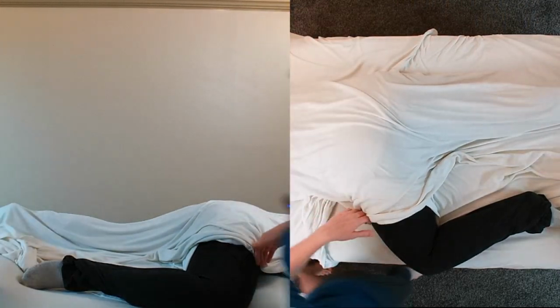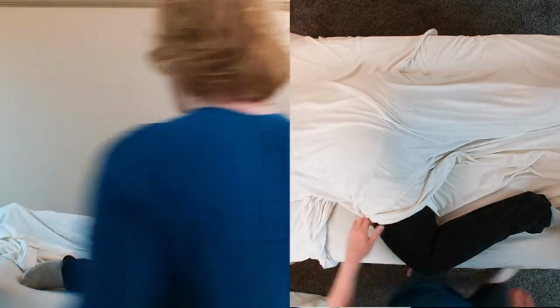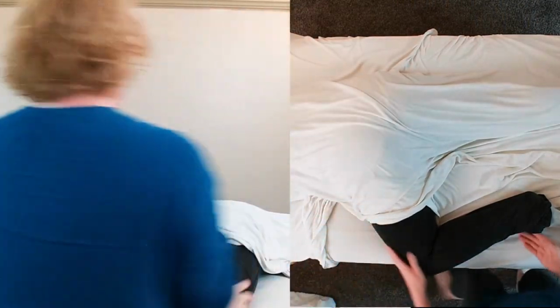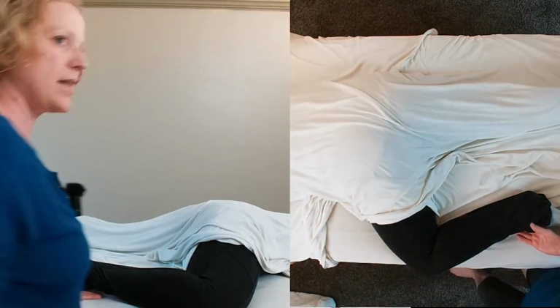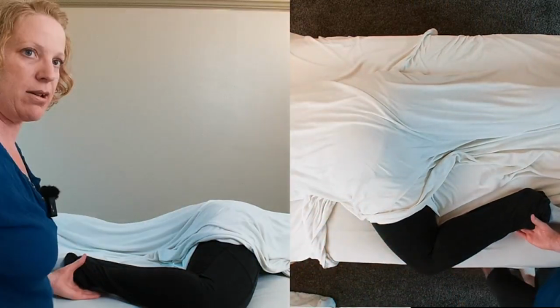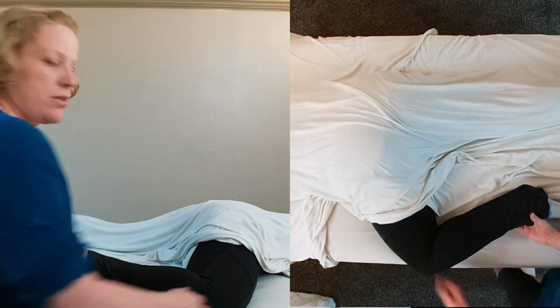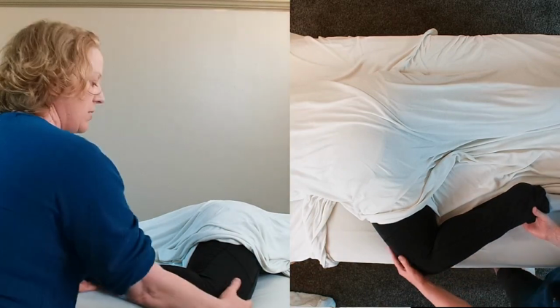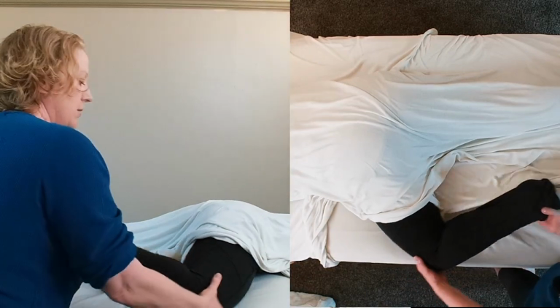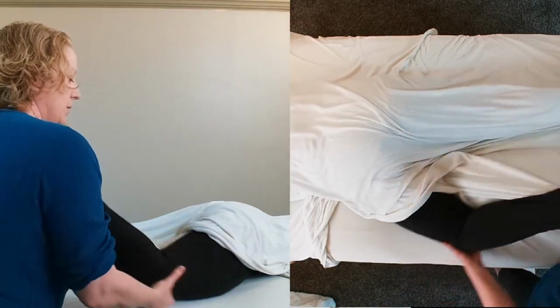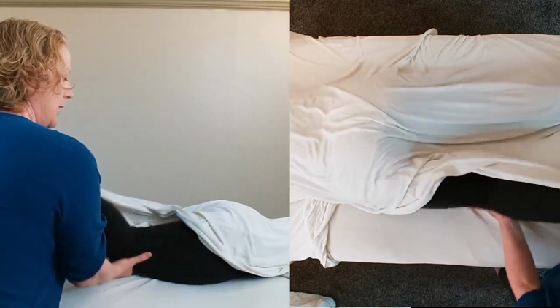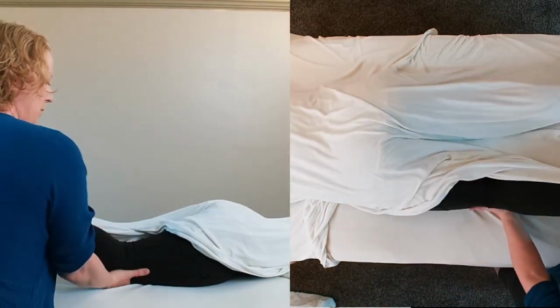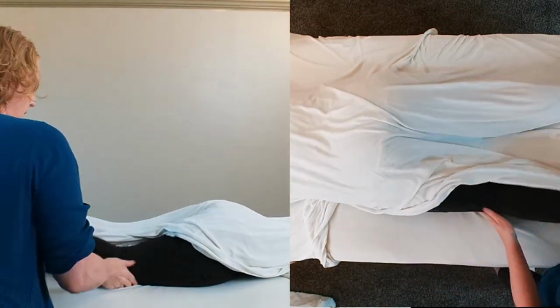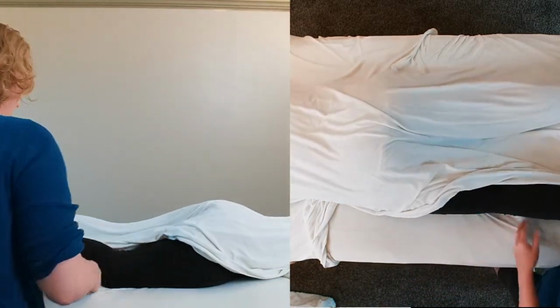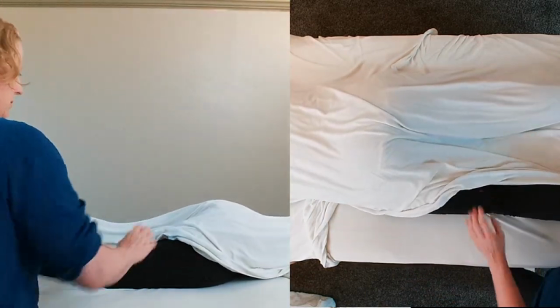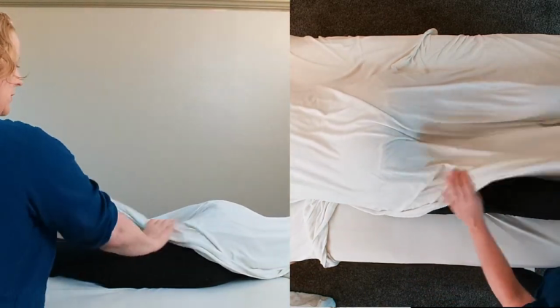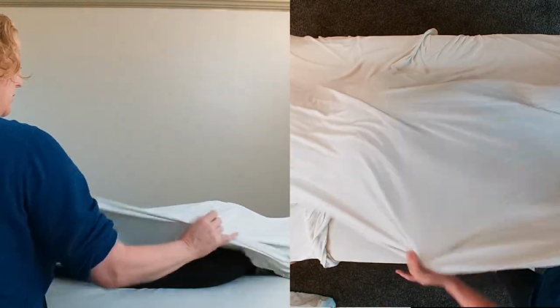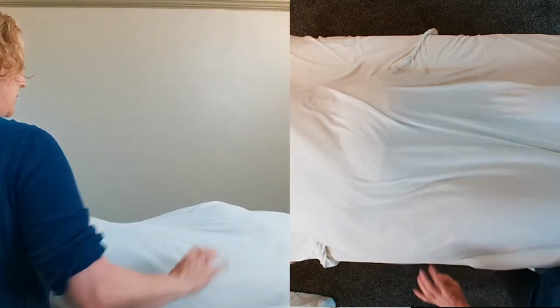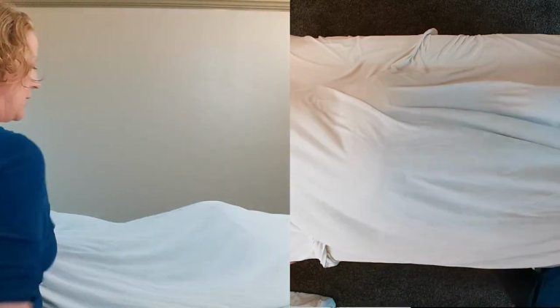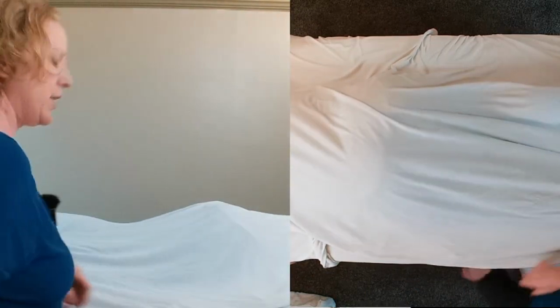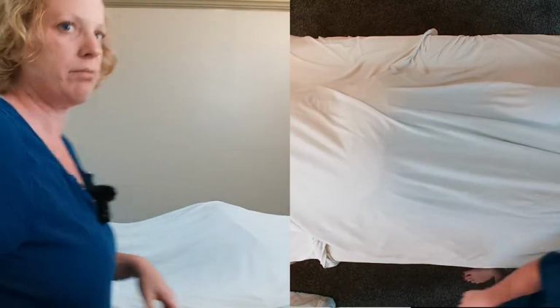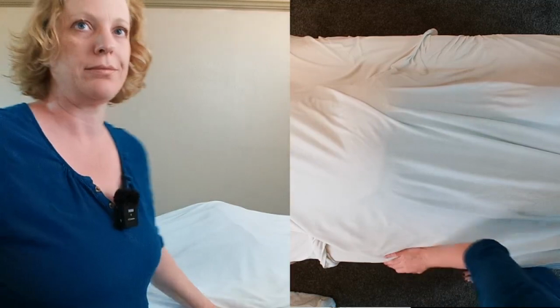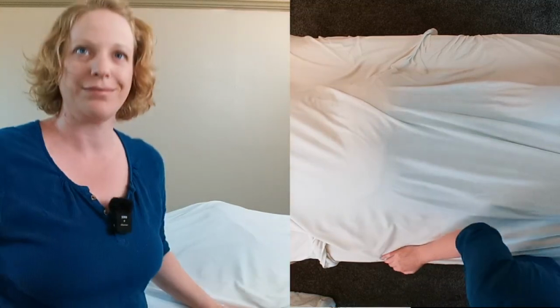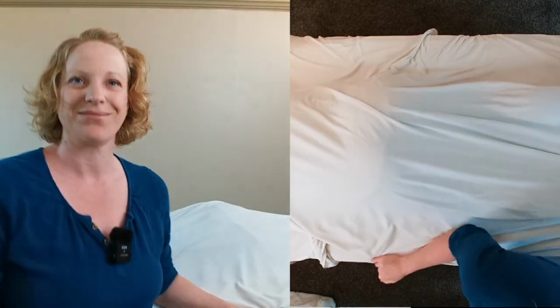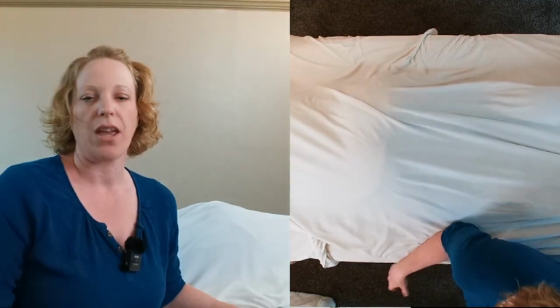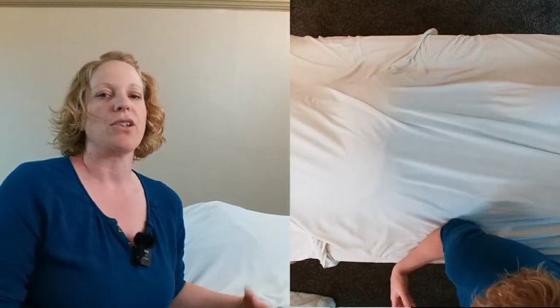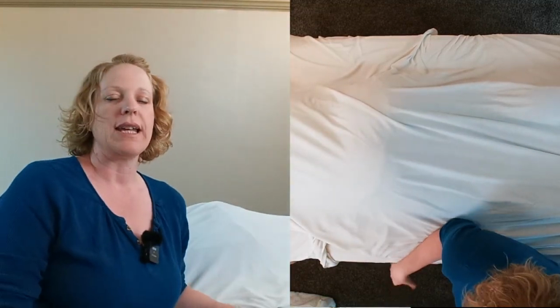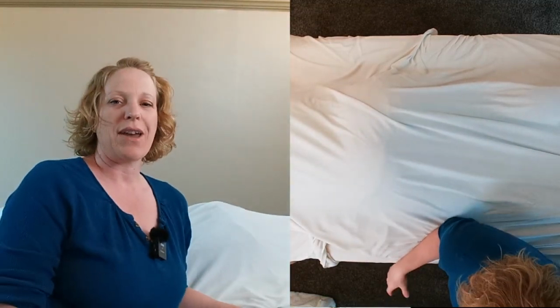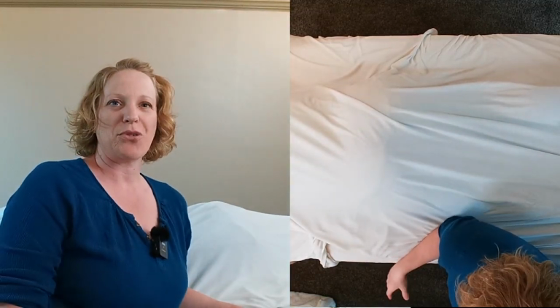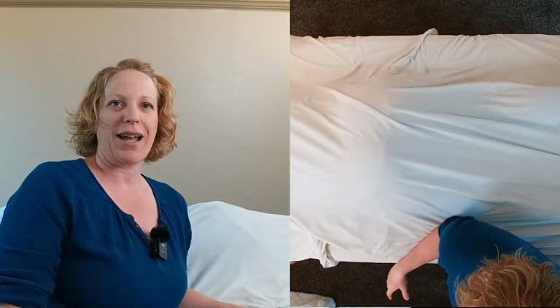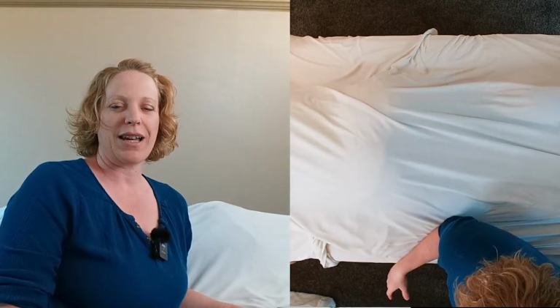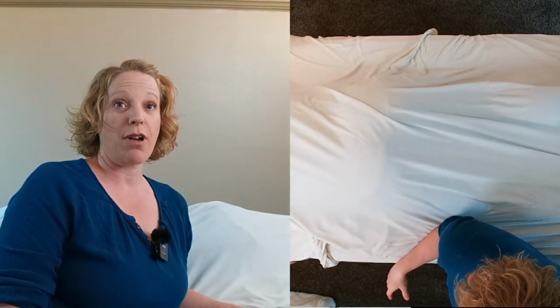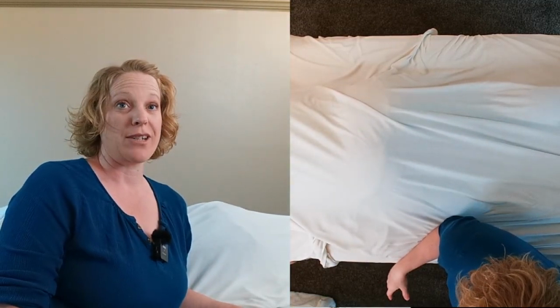And then to get them out of it, you just lift and pull back and recover them. So give that one a try — the frog position.